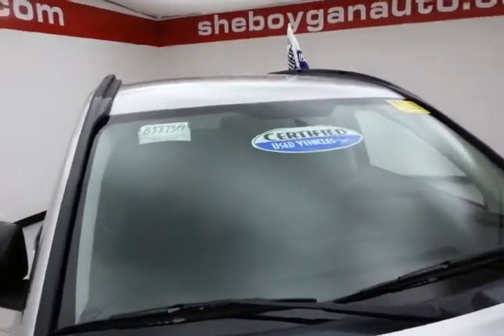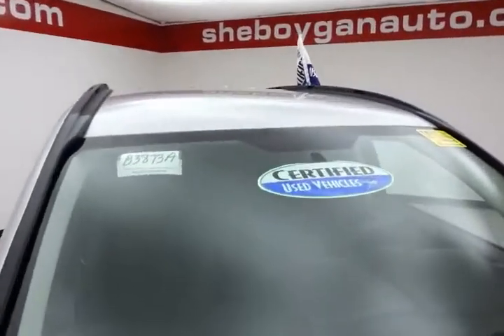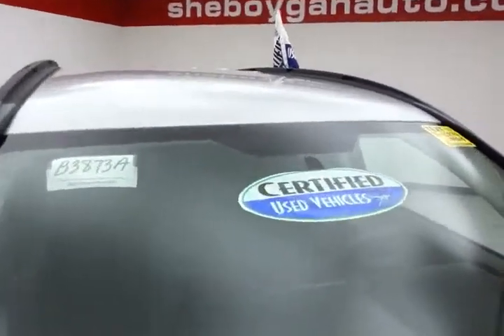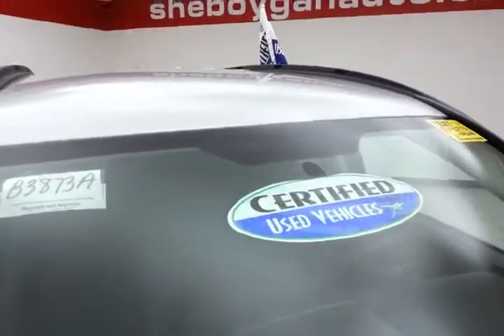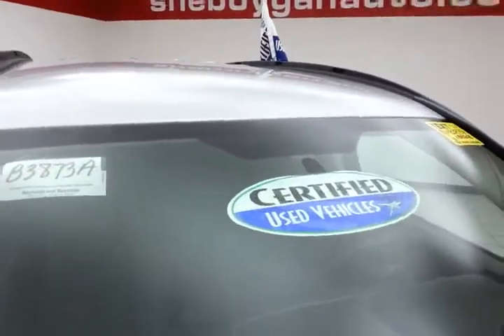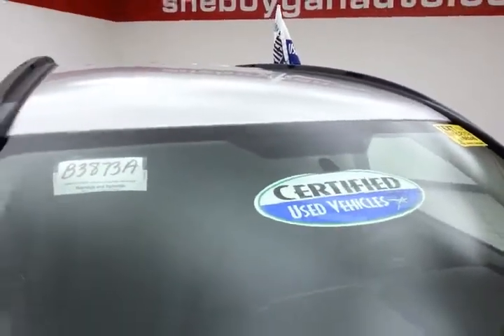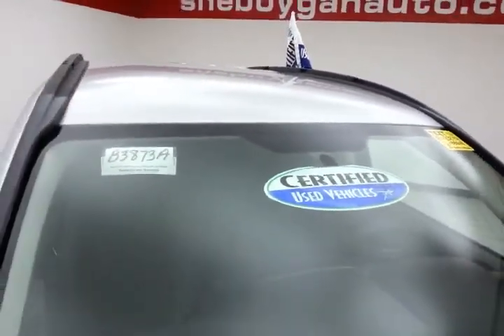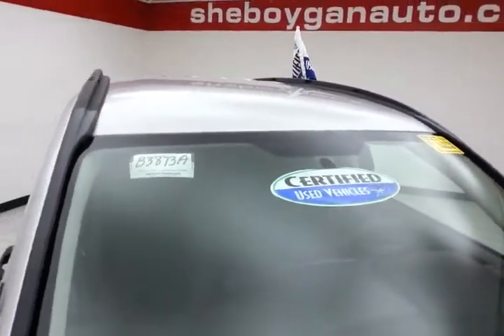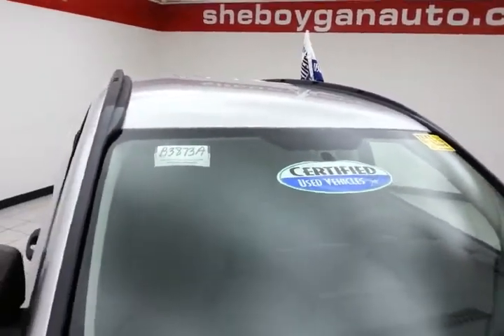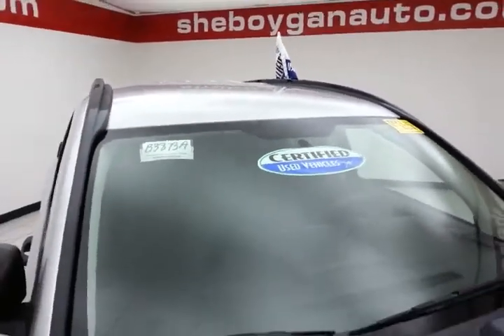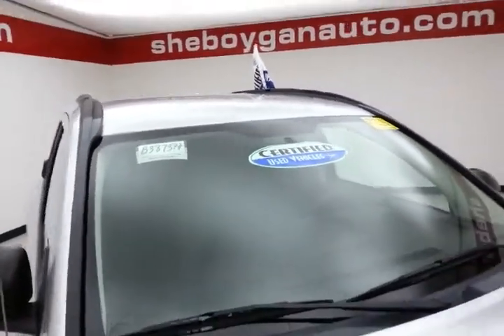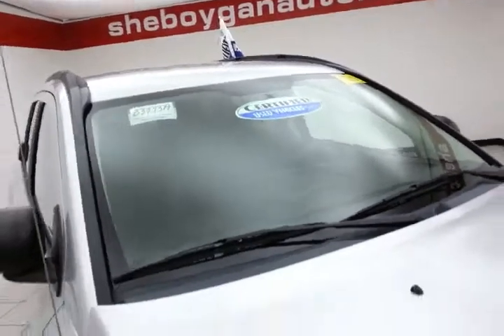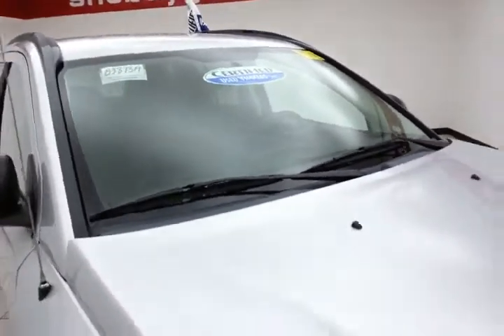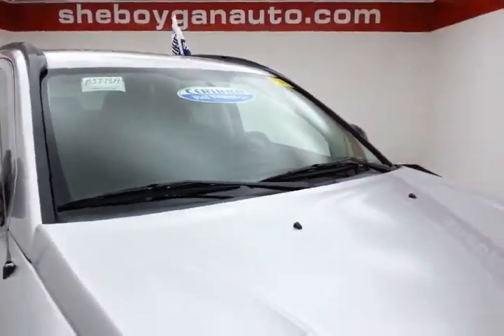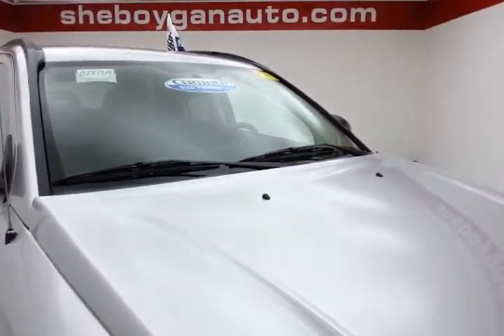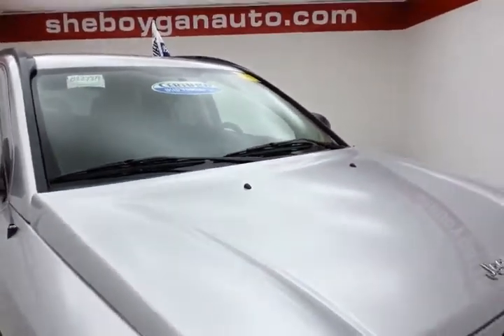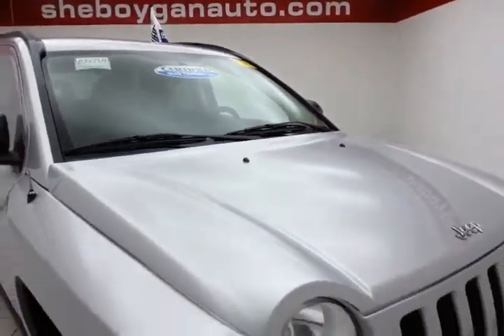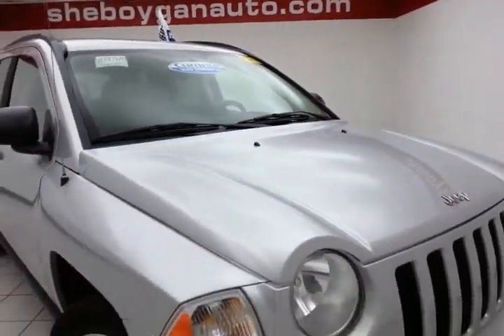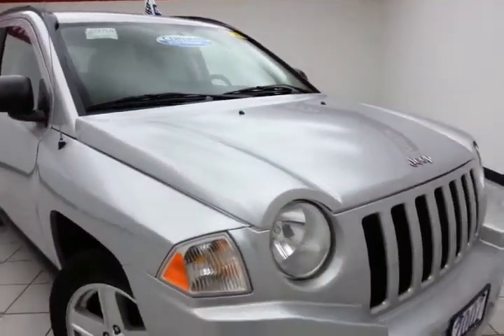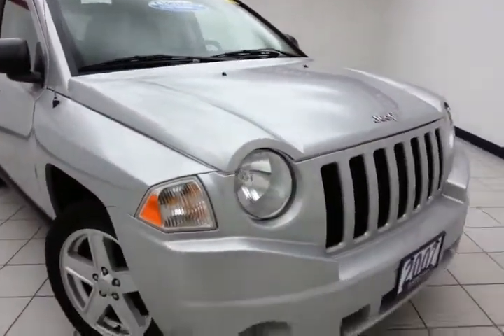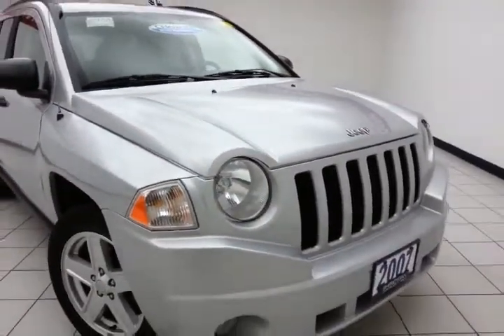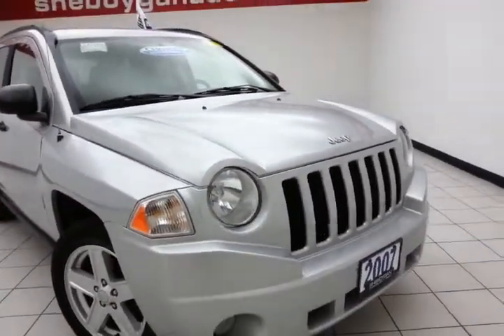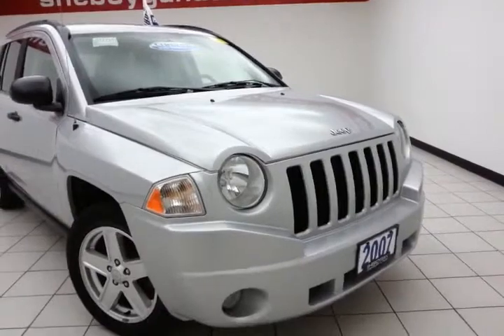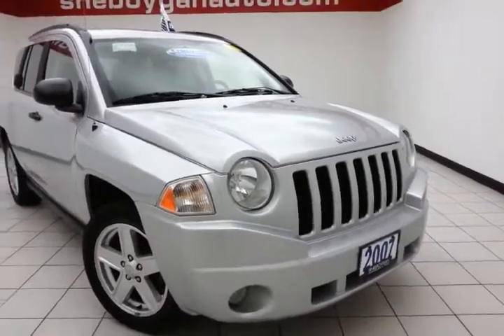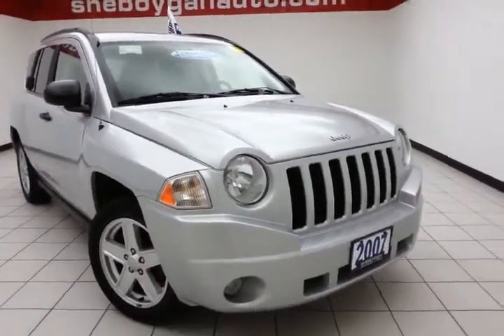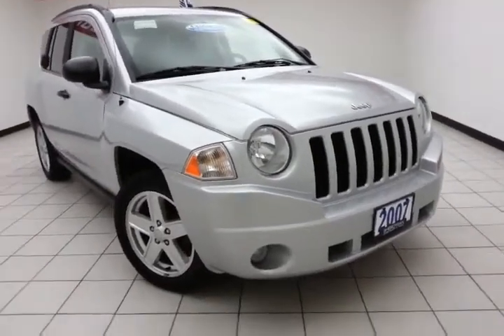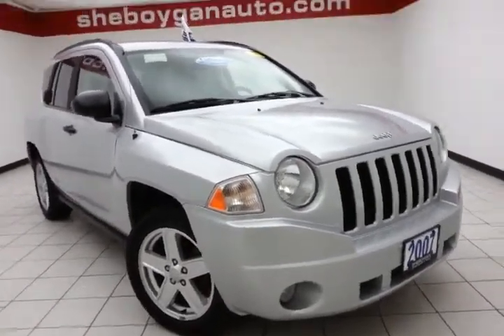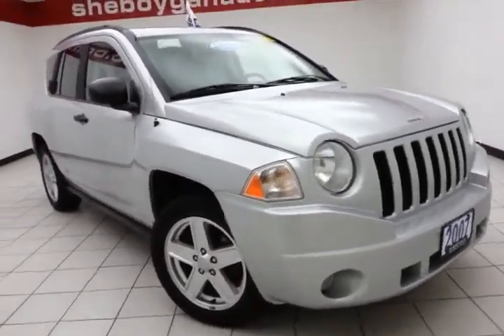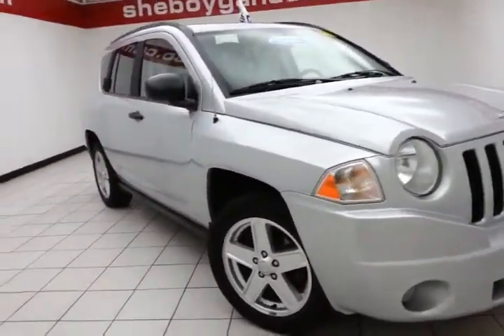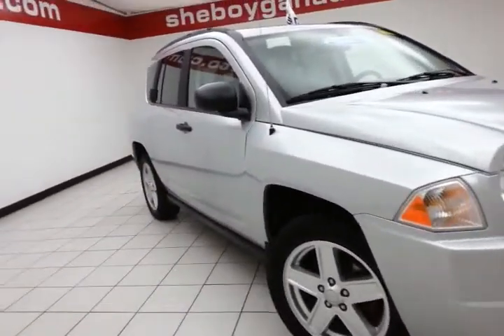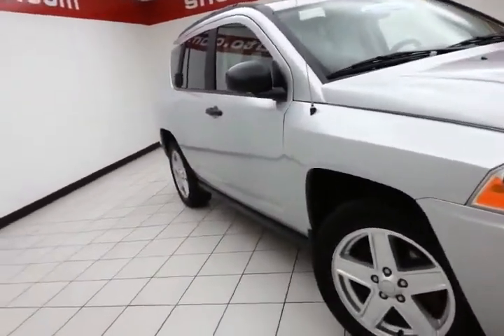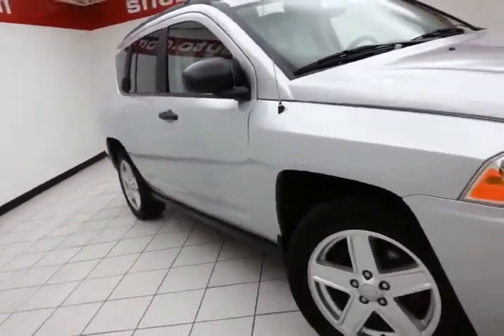After our rigorous inspection, it does qualify for our certified used vehicle program, giving you a 3-month, 3,000-mile powertrain warranty, which also includes emergency roadside assistance, towing, rental reimbursement, and trip interruption service, all available nationwide.